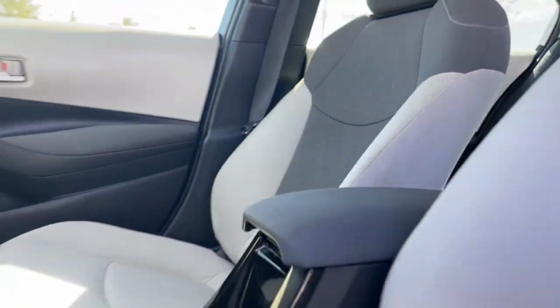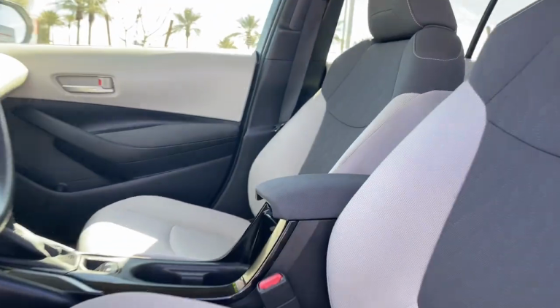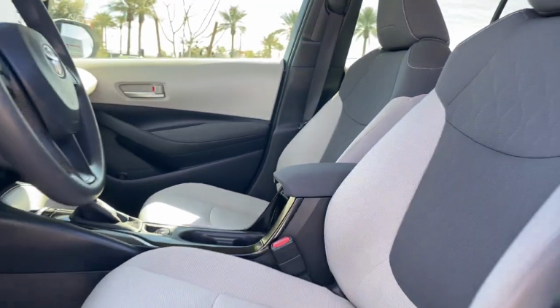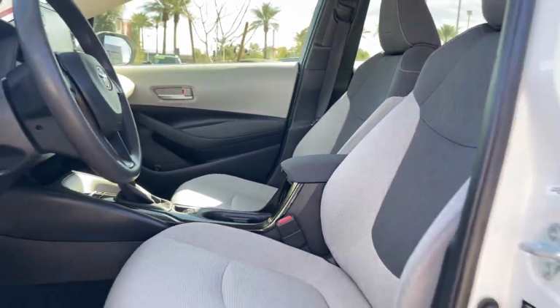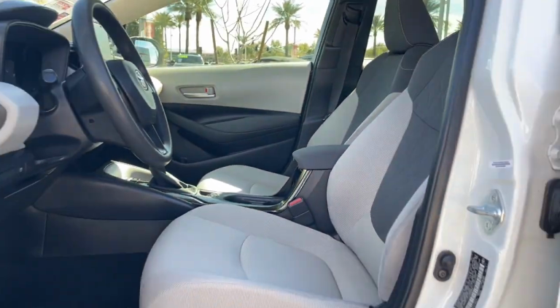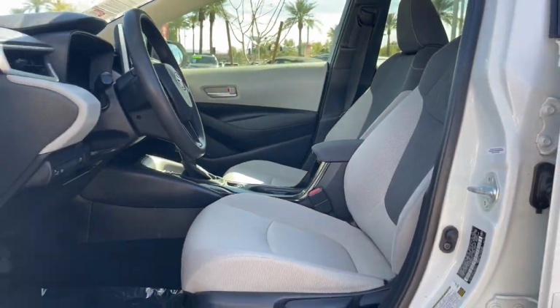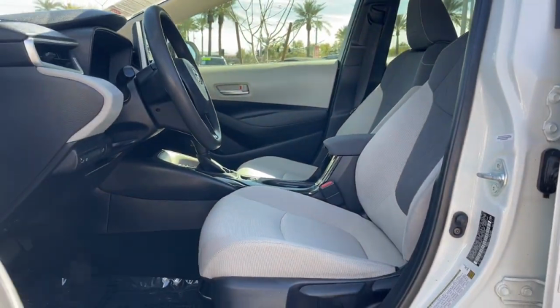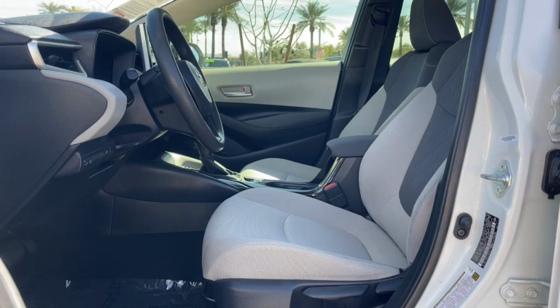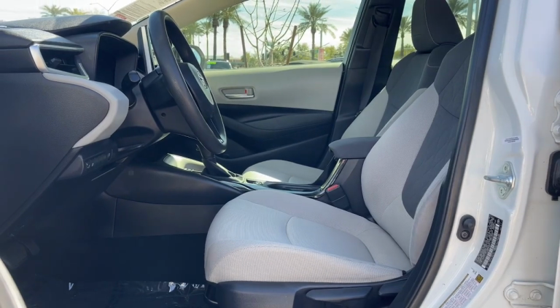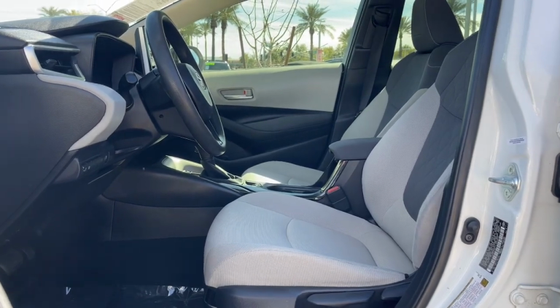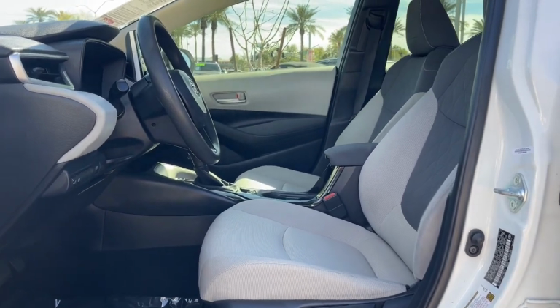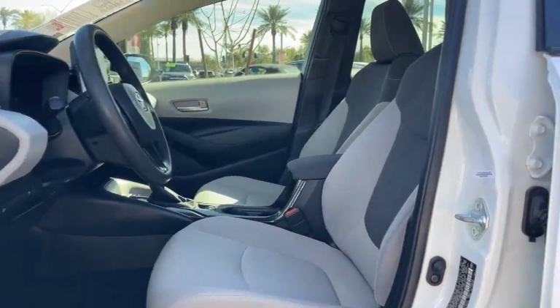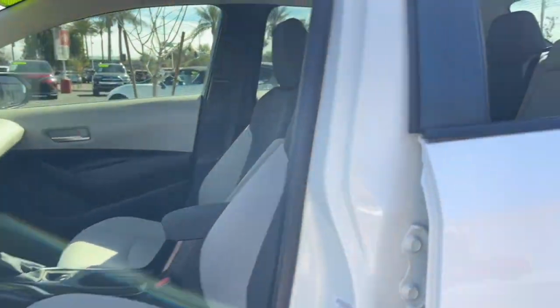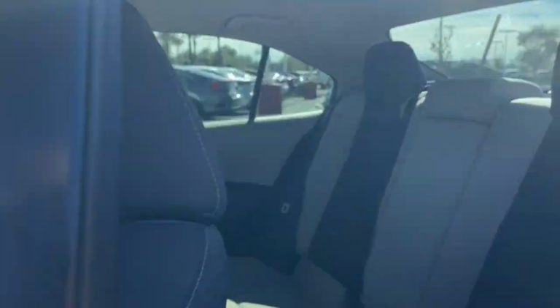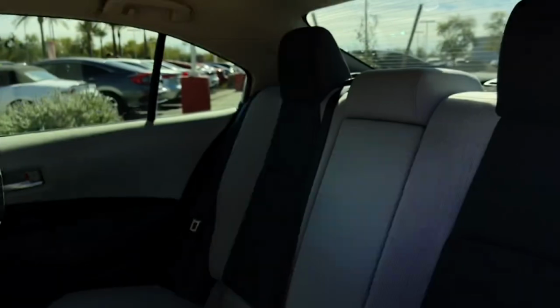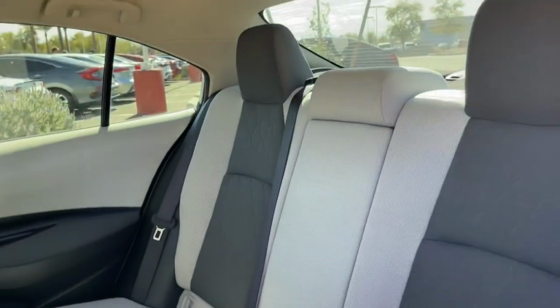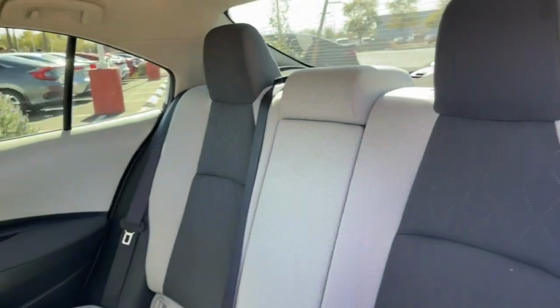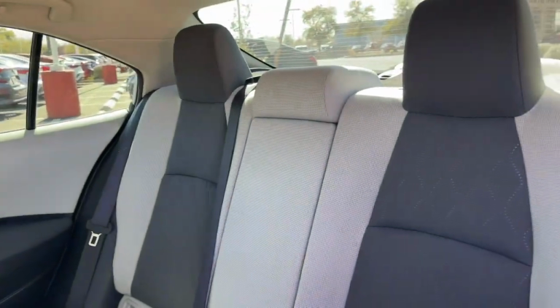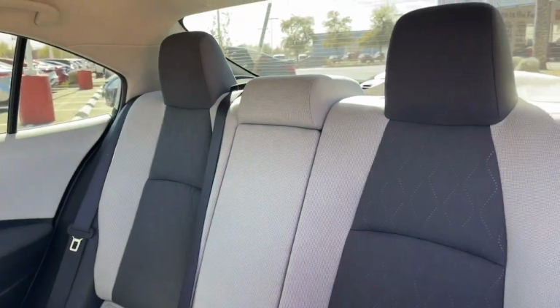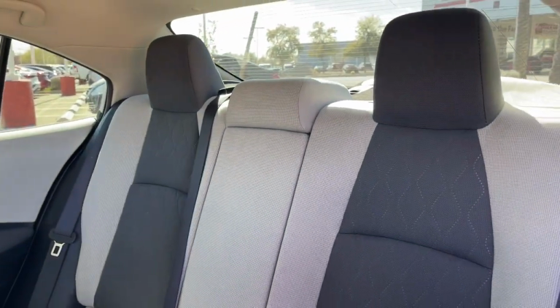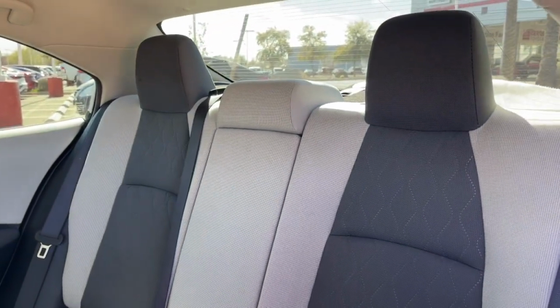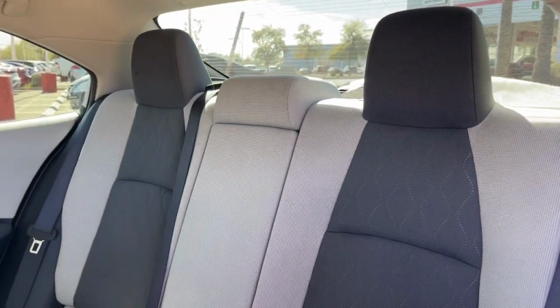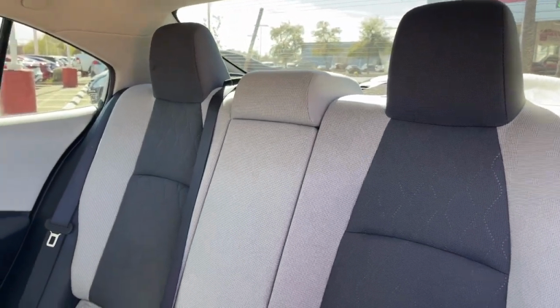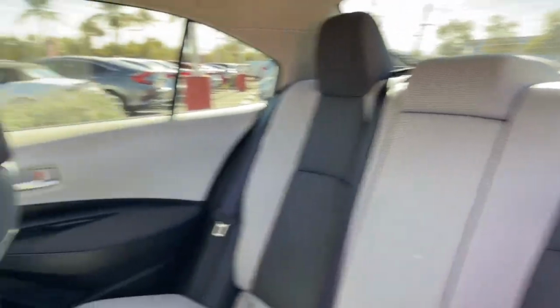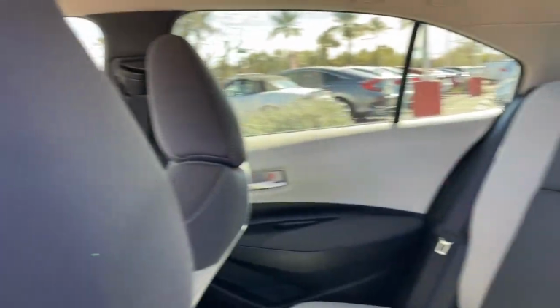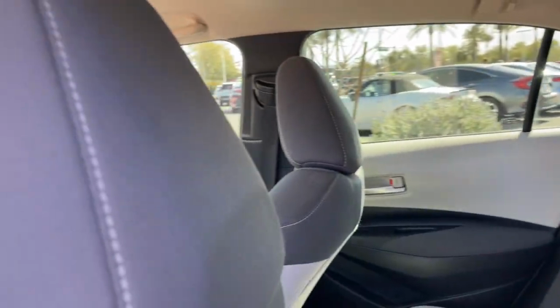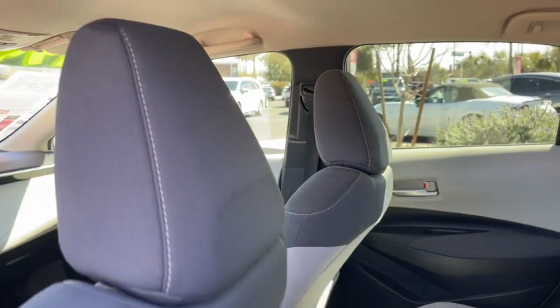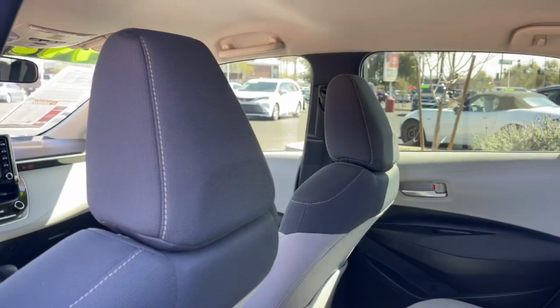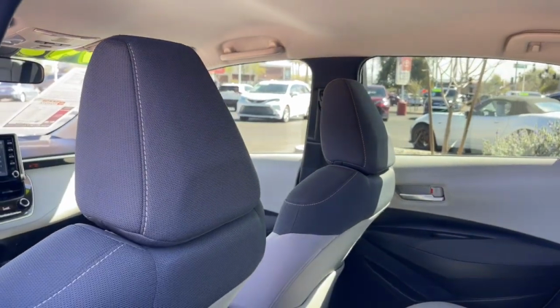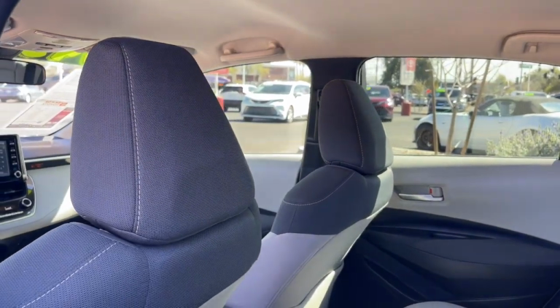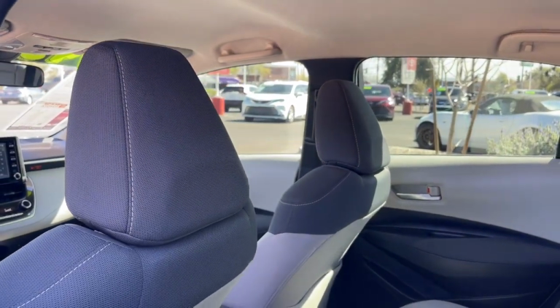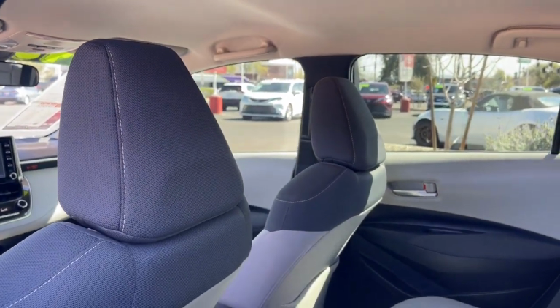Spoil yourself a little by making your daily drive something to look forward to. All you need to do is get behind the wheel and let our professional team handle the rest.